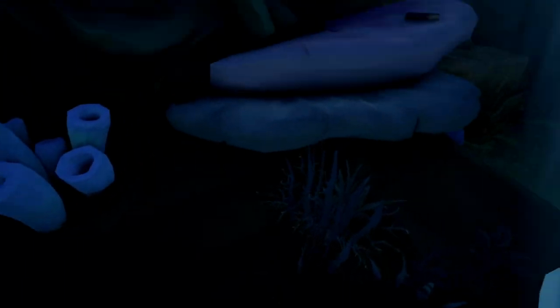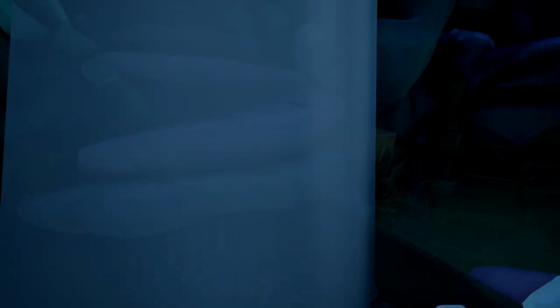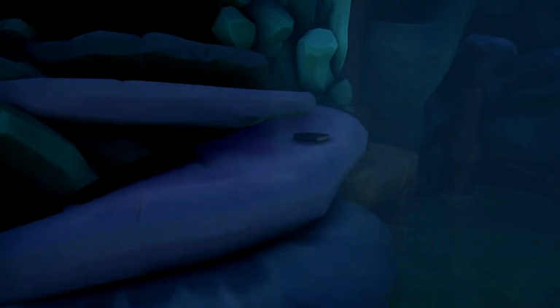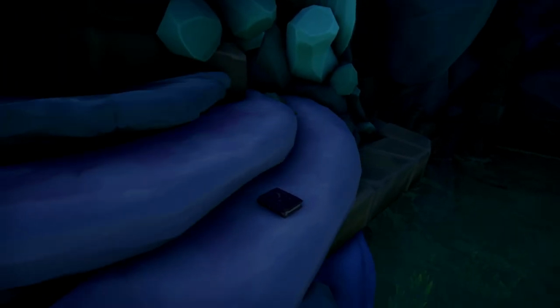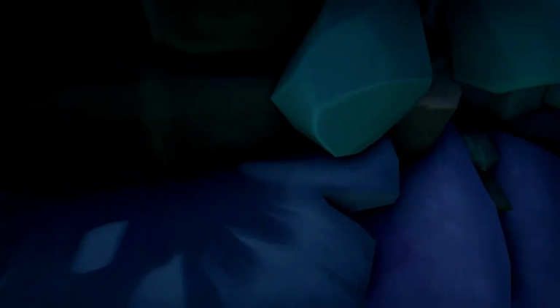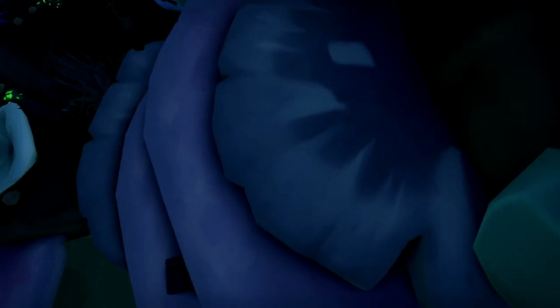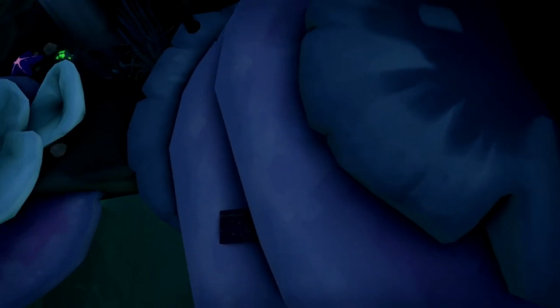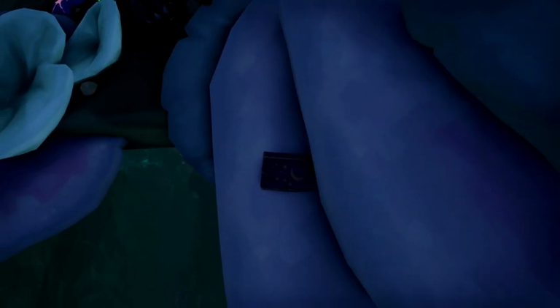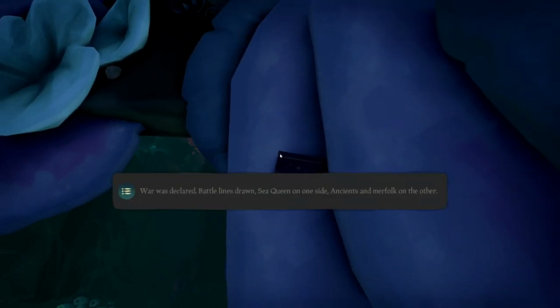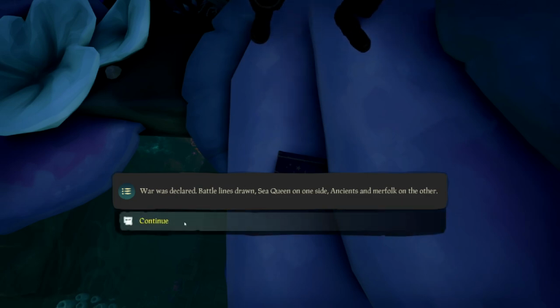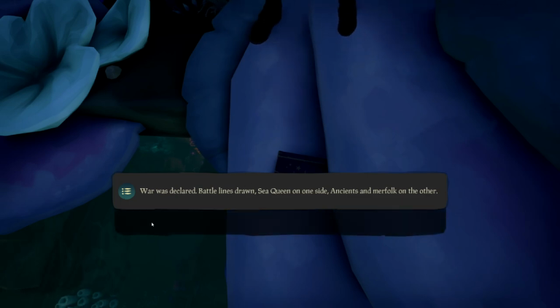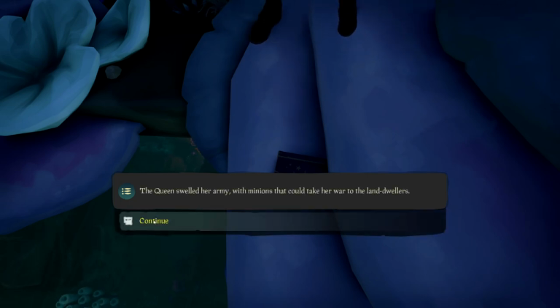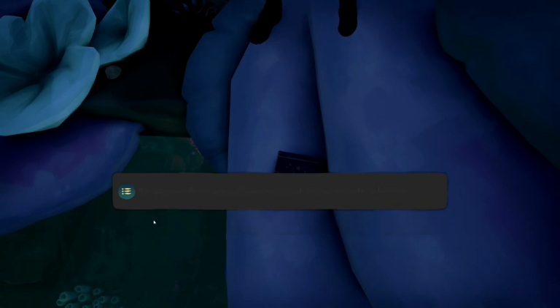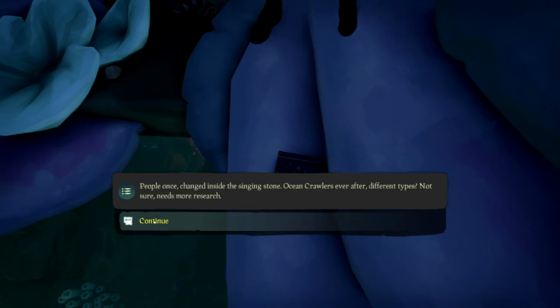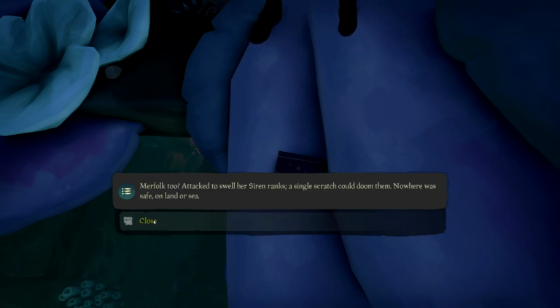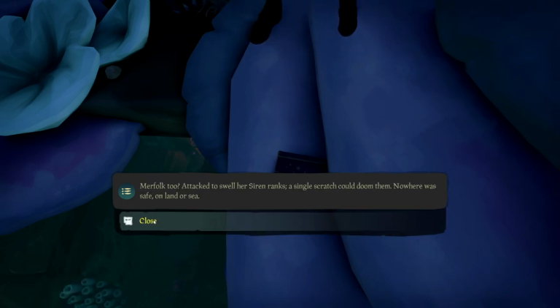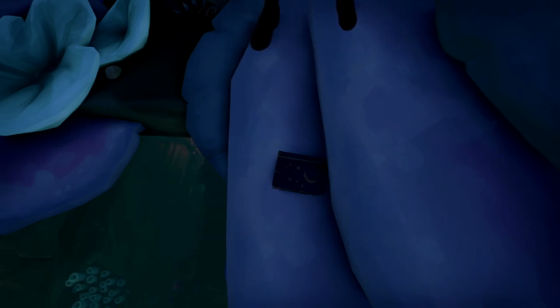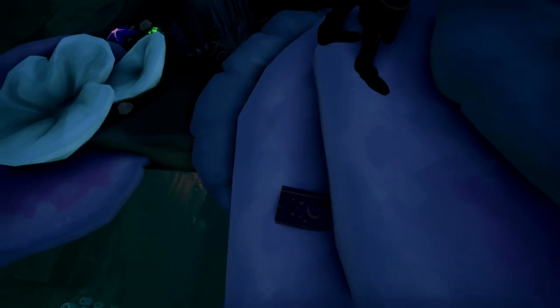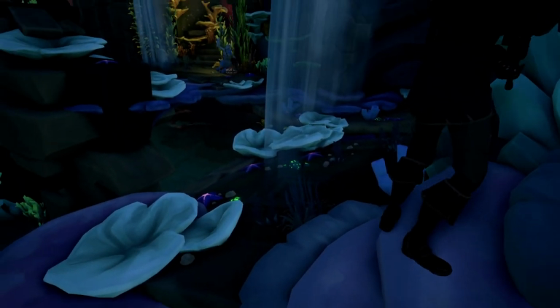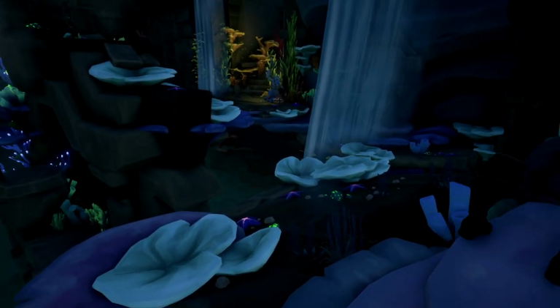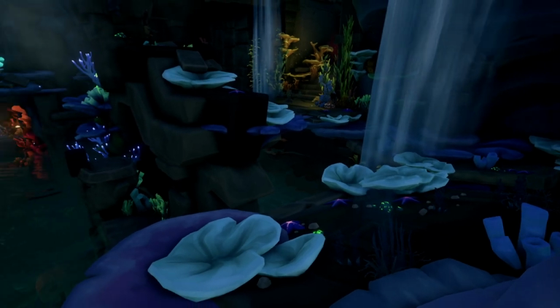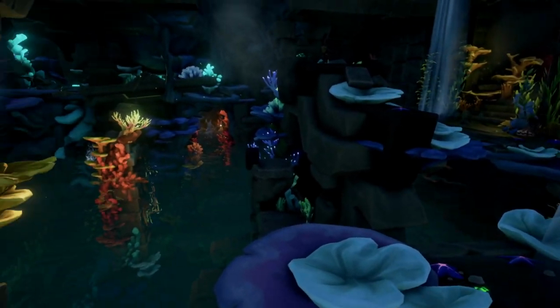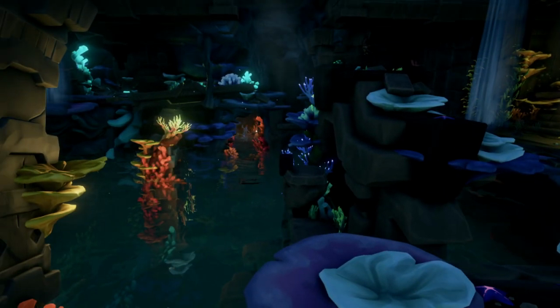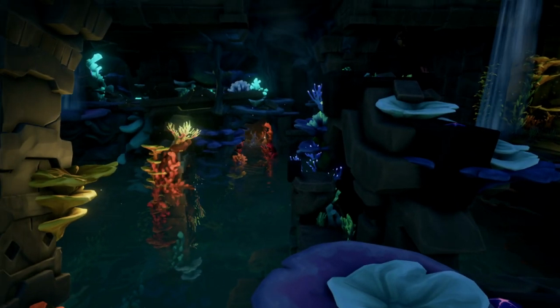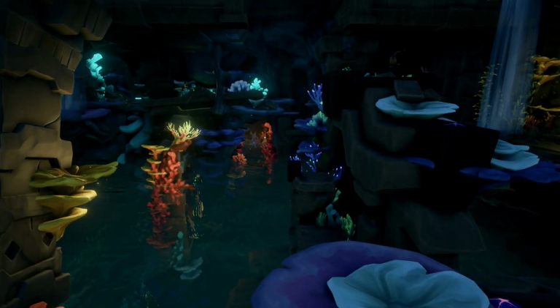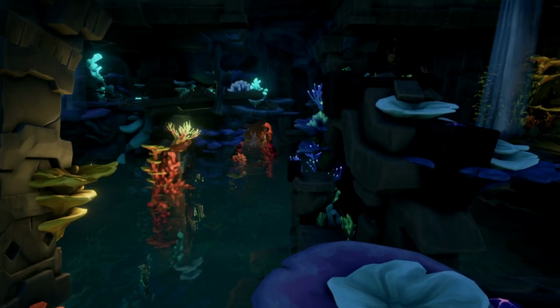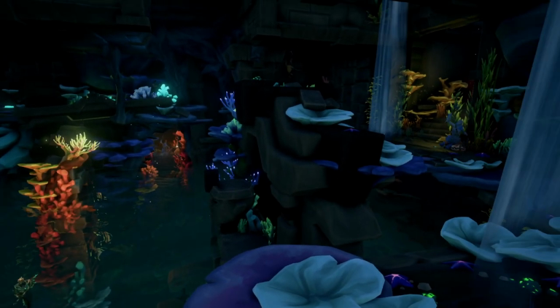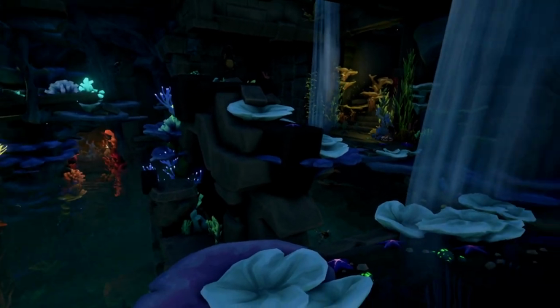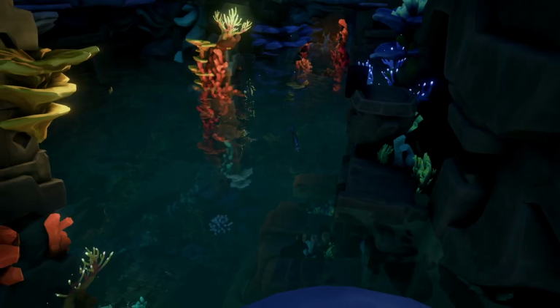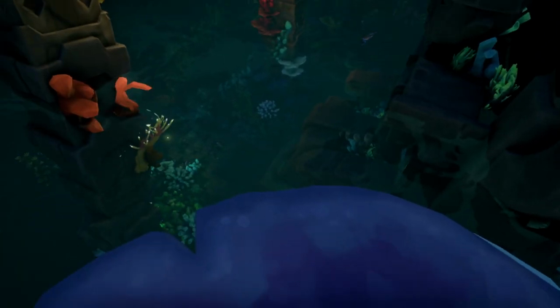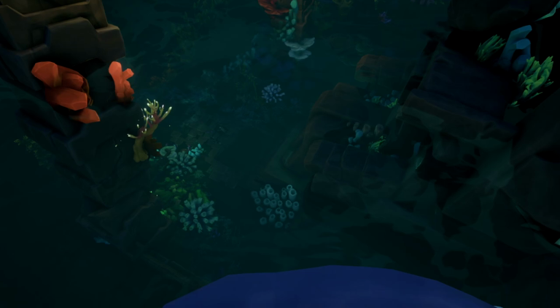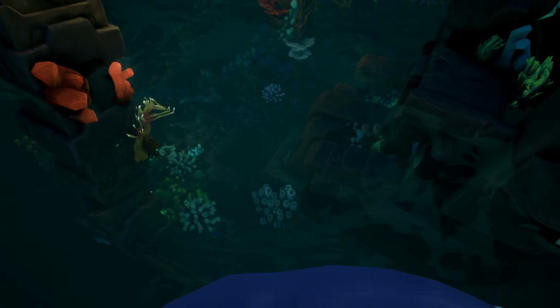Once you do that, it's also the location of the fourth journal. We're going to read this journal, and then as you can see, the statue in the main room moved backwards. So we're going to jump down into this pool.